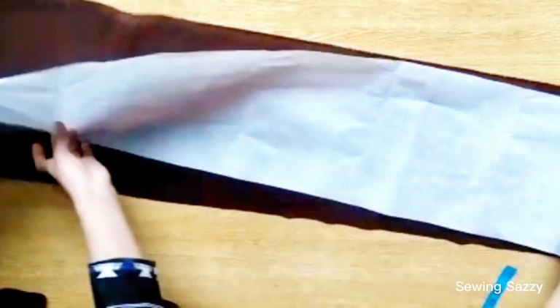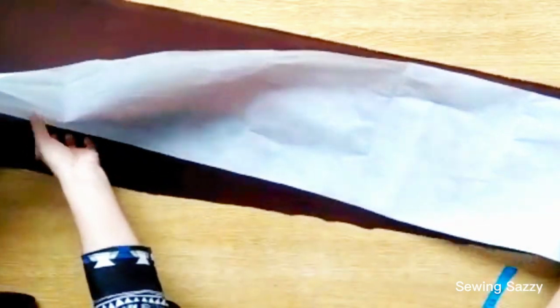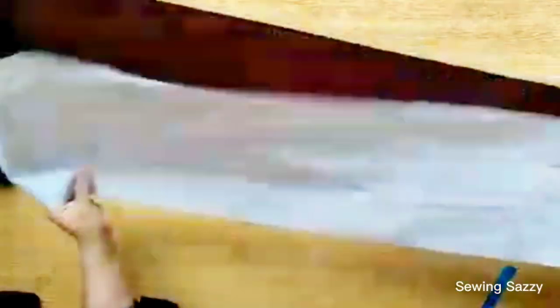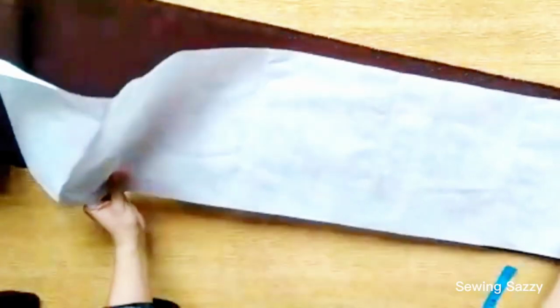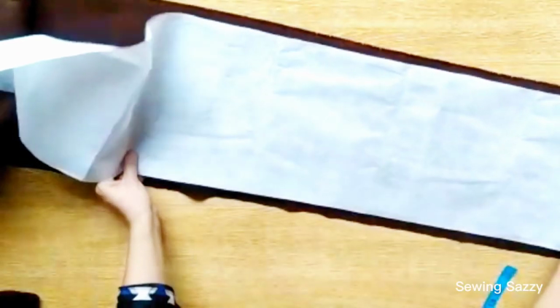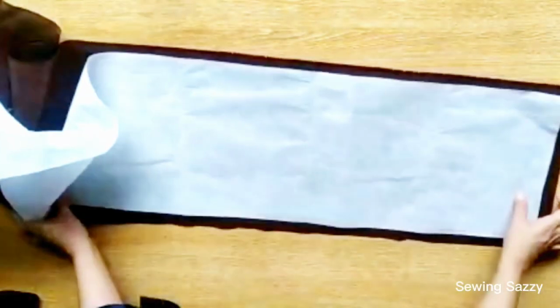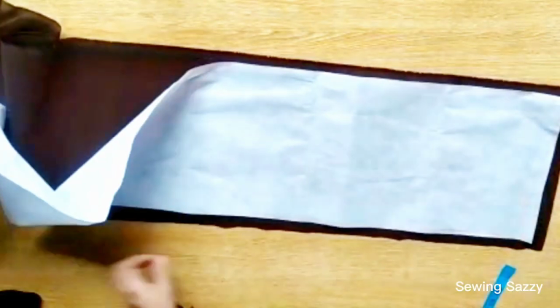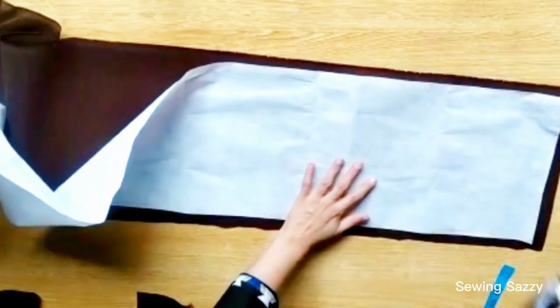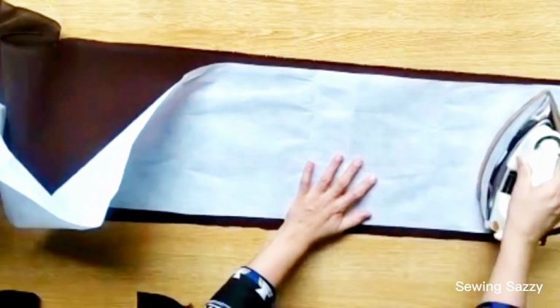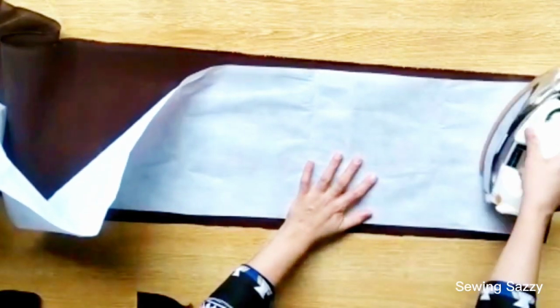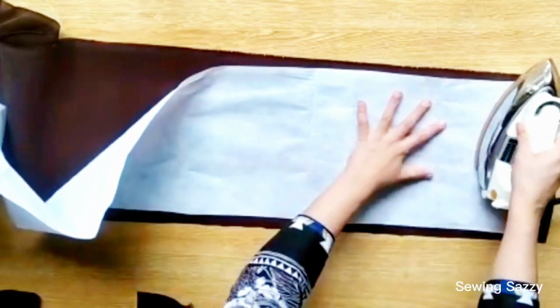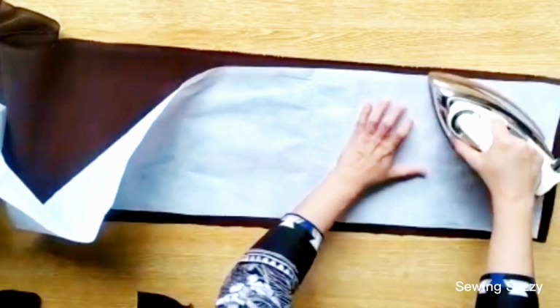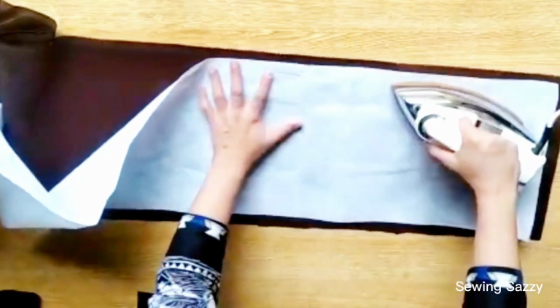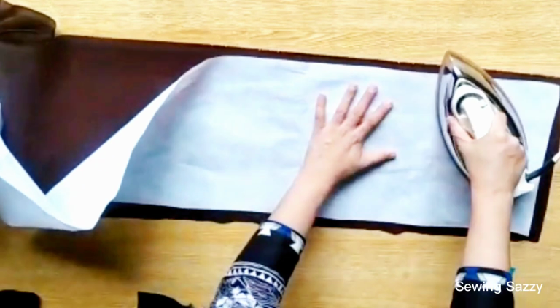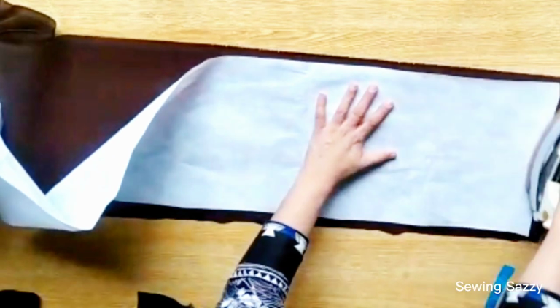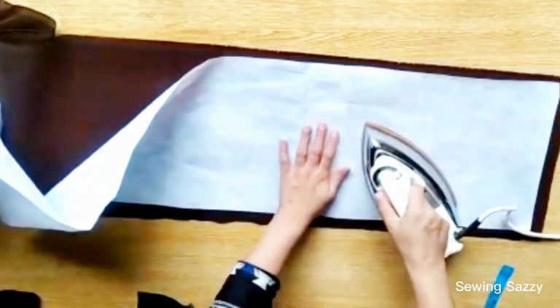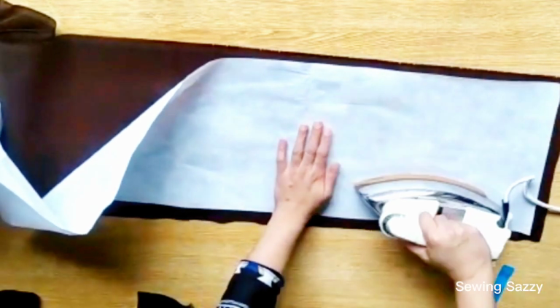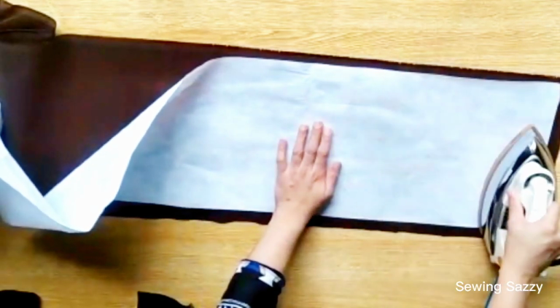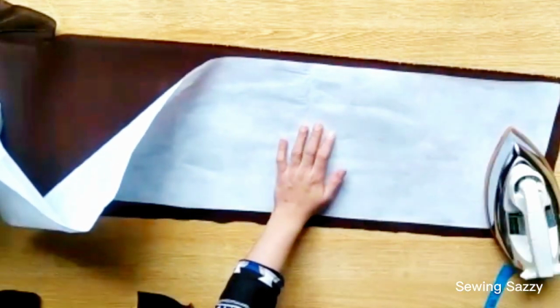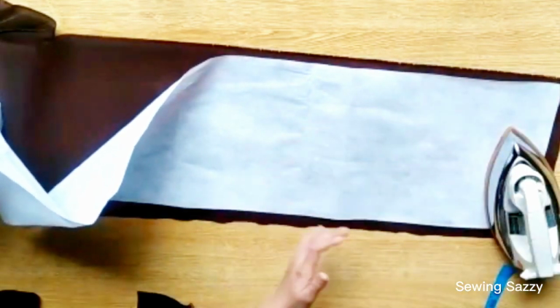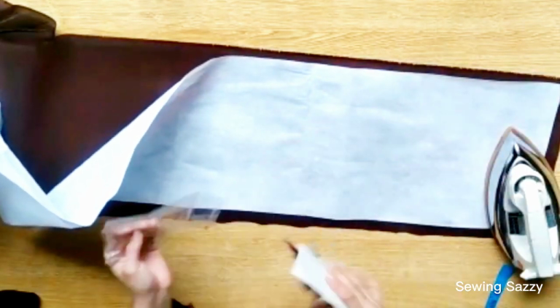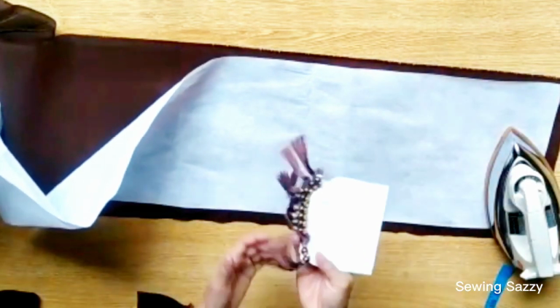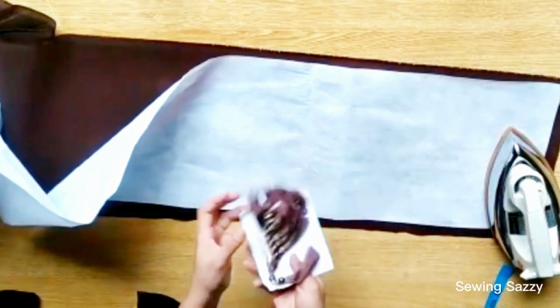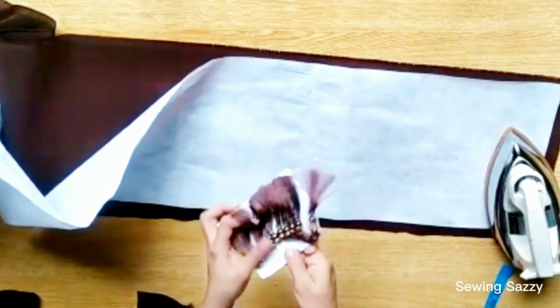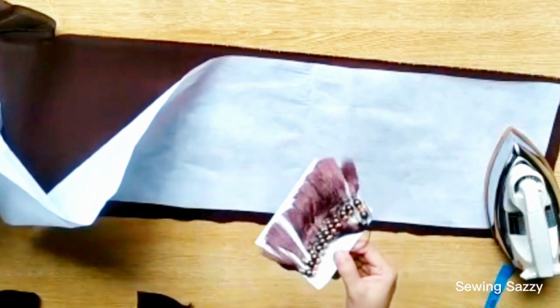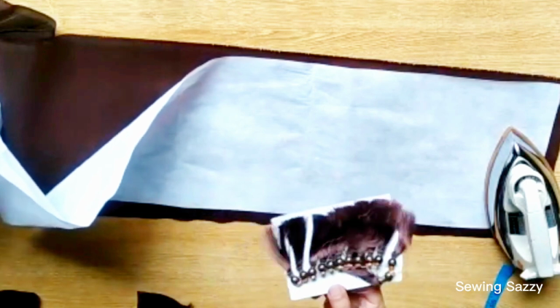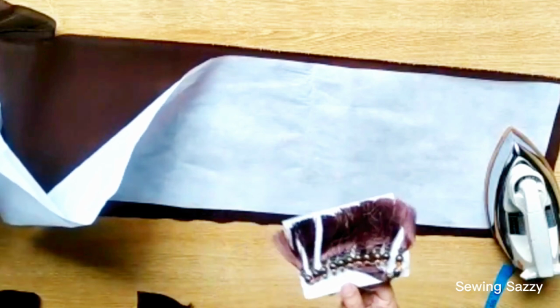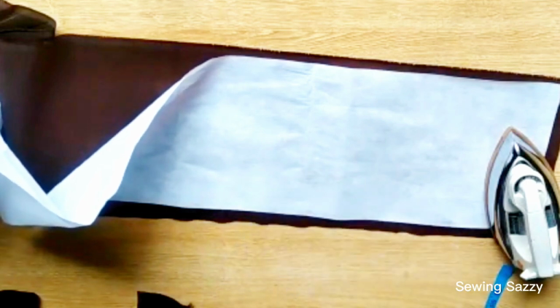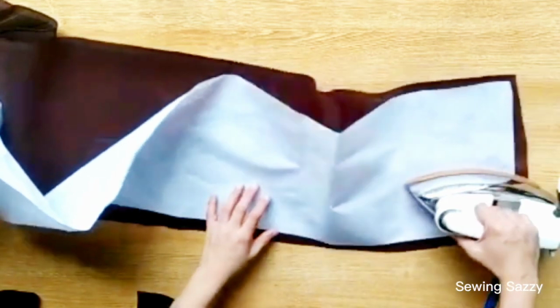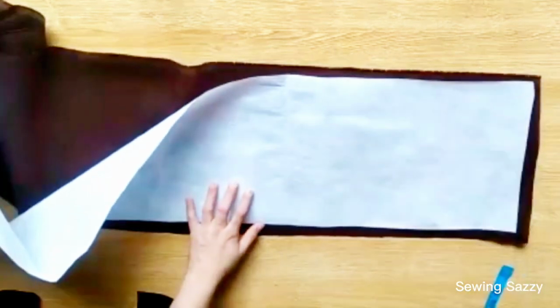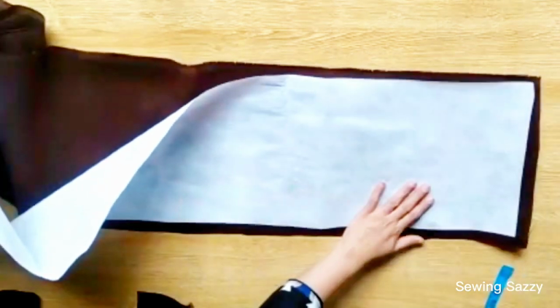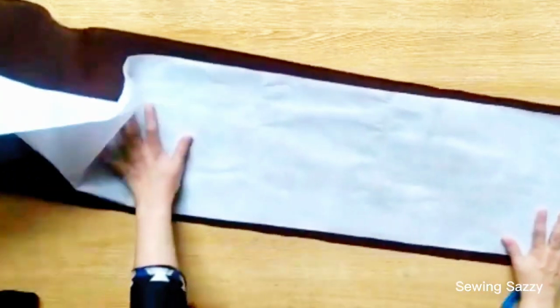Now you have to place the interfacing under the fabric. Try to keep it underneath. Press it, and after pressing you will get it easily — you can easily buy interfacing from the market.